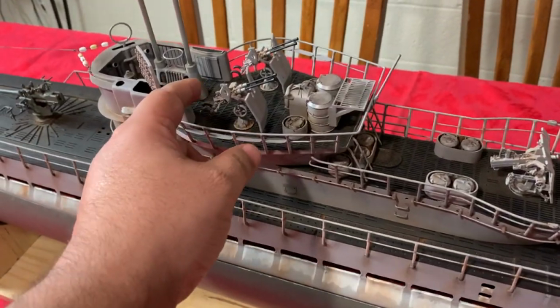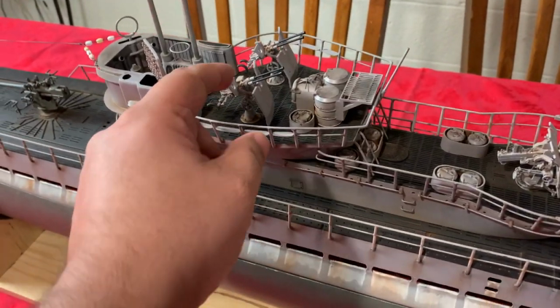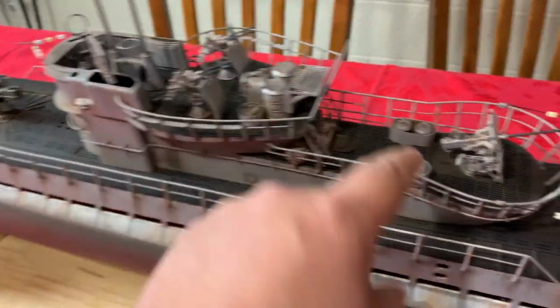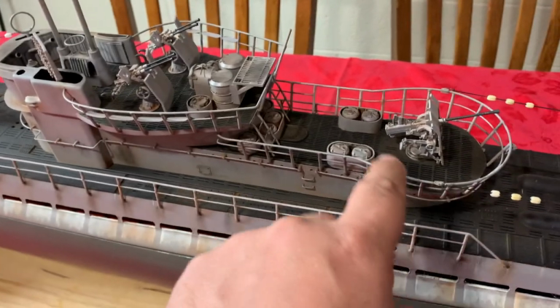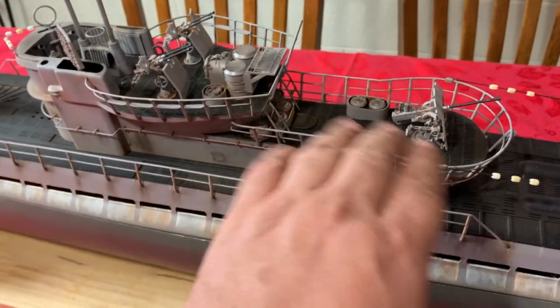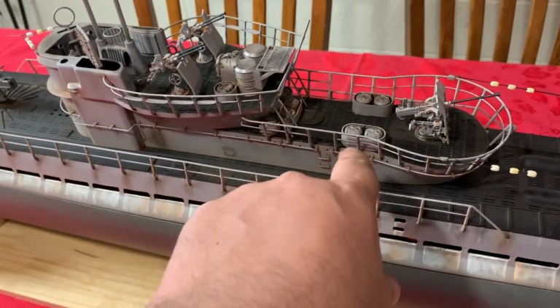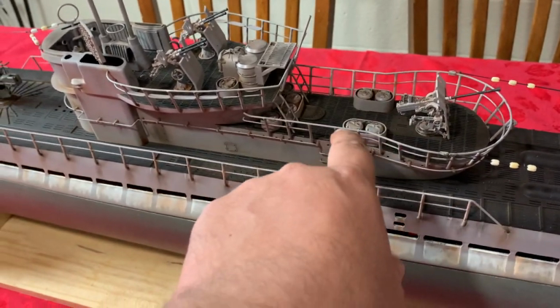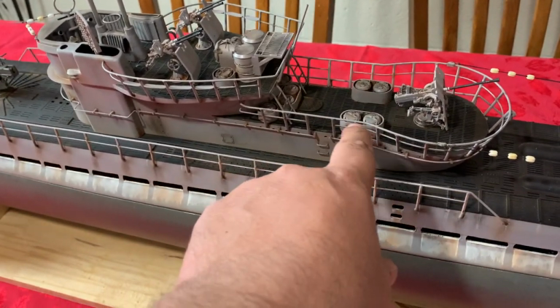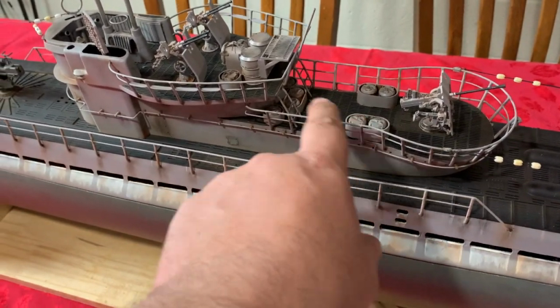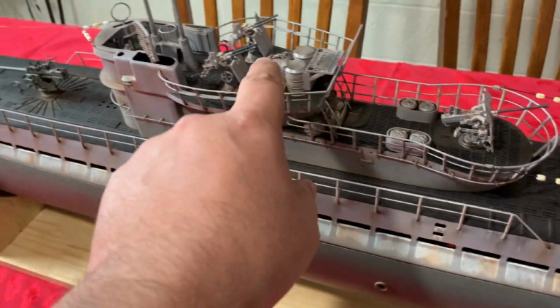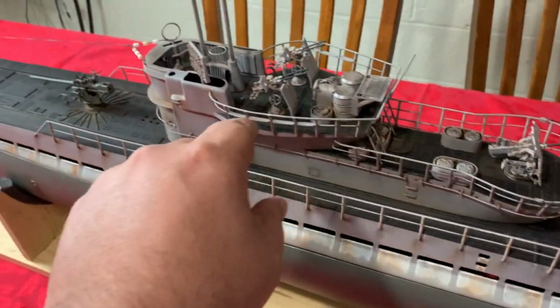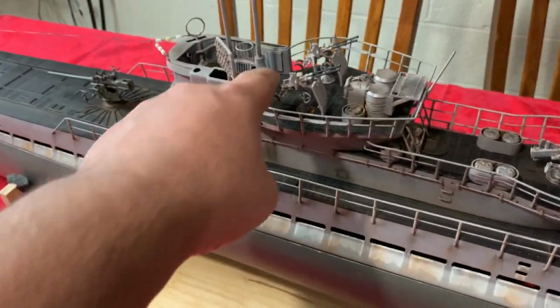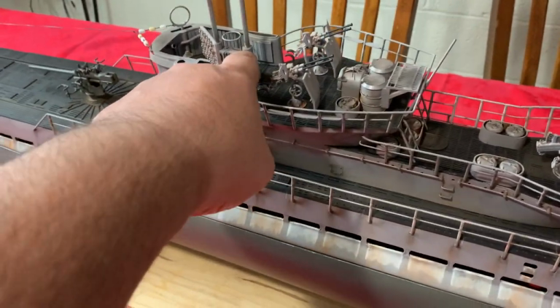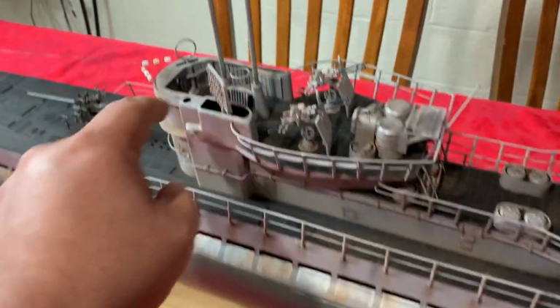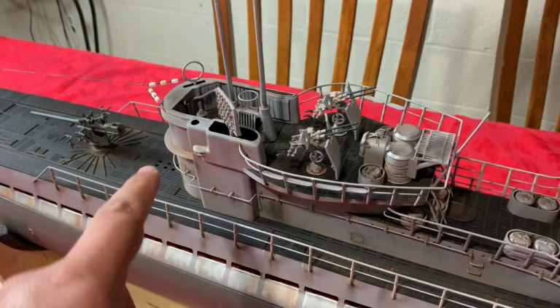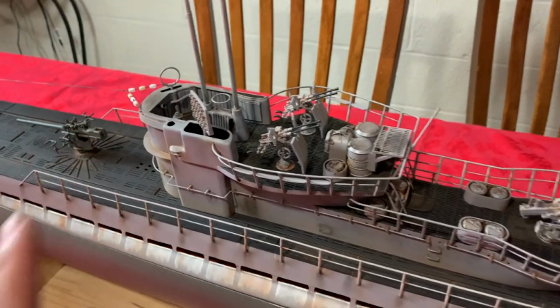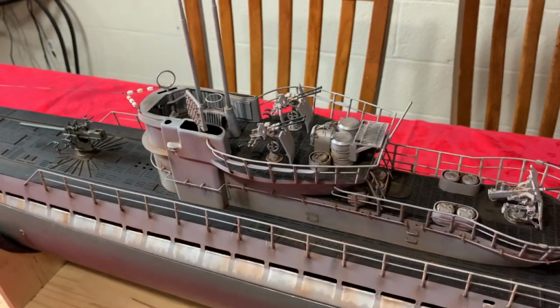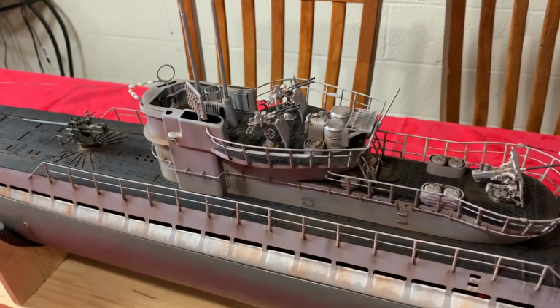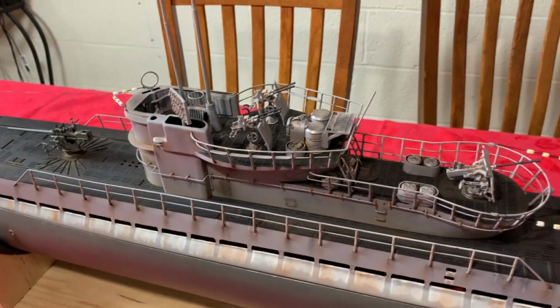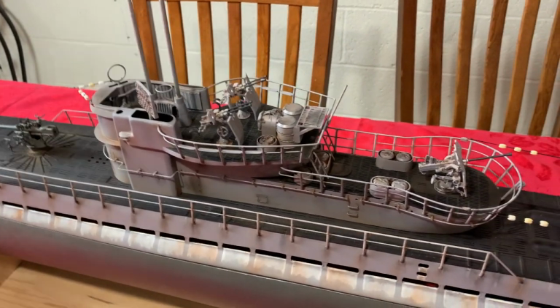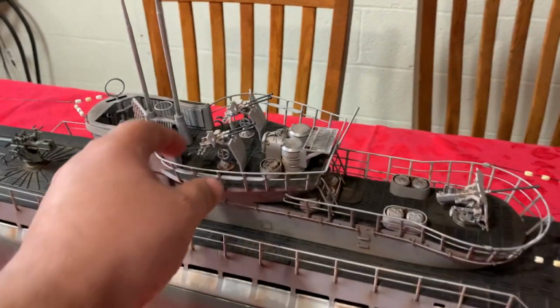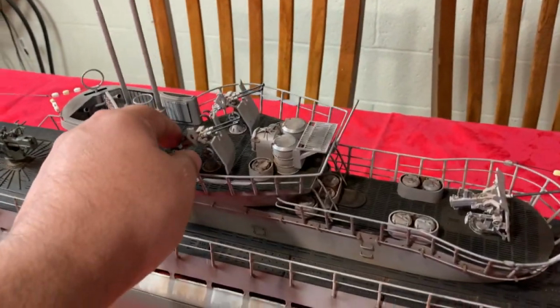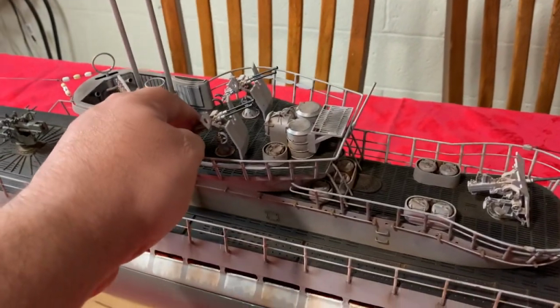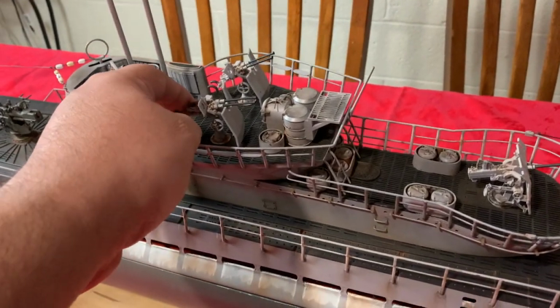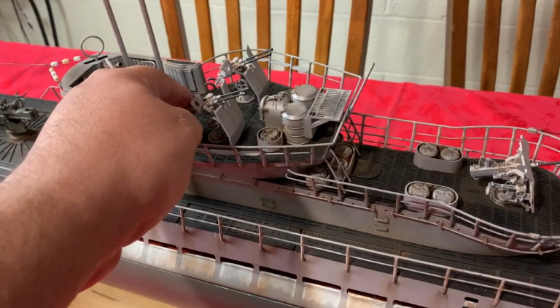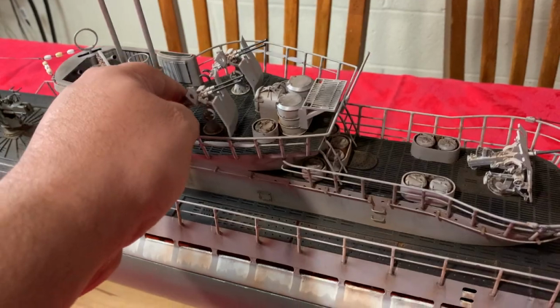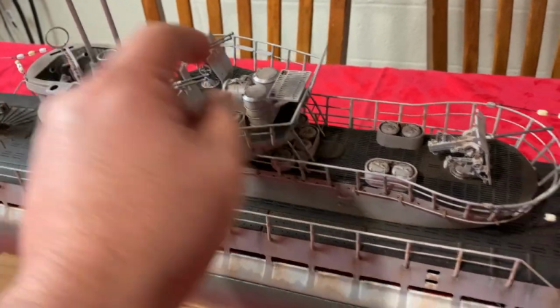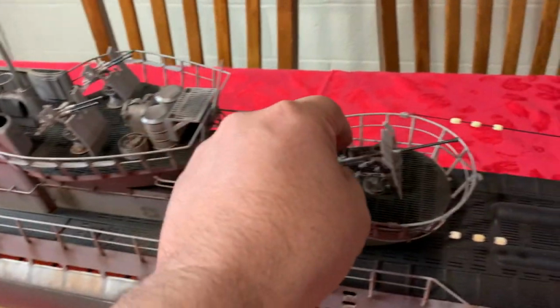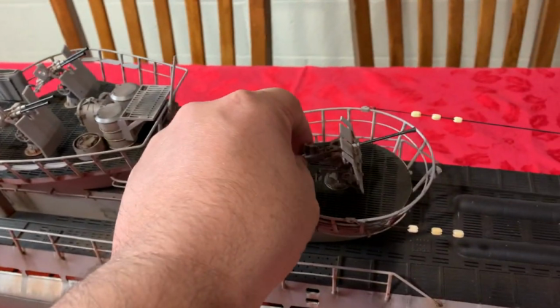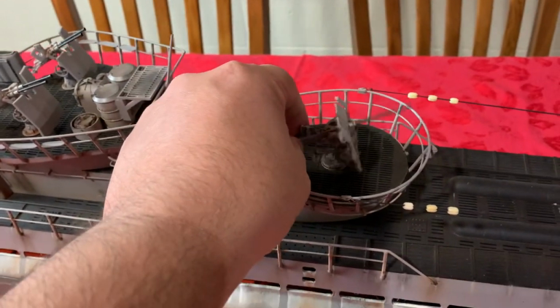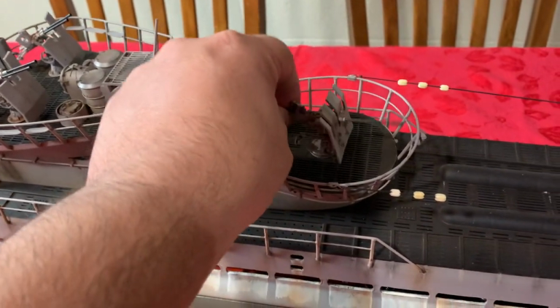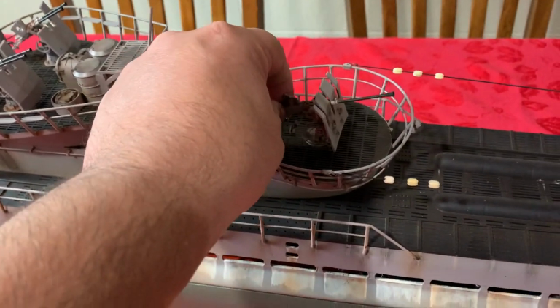All these guns and basically all the stuff on the deck here were designed and resin printed by me. They're all movable — up and down, left and right. Similar to this gun here, which also moves left, right, up and down.